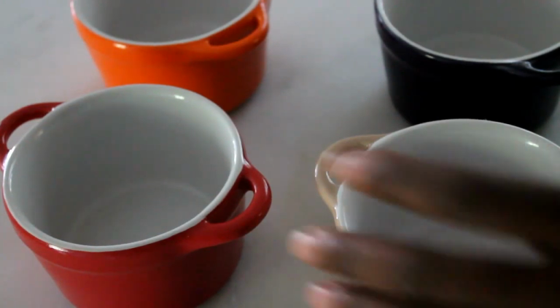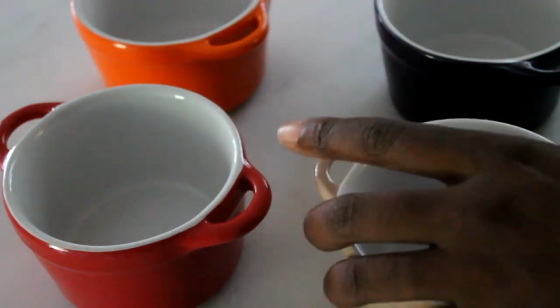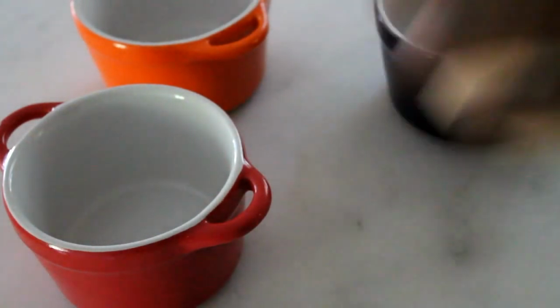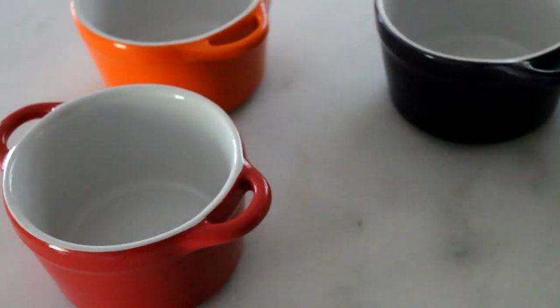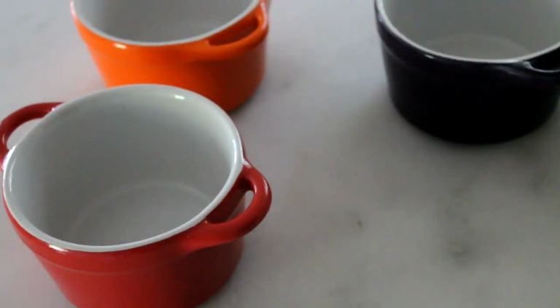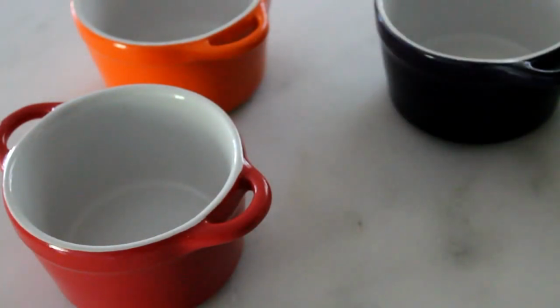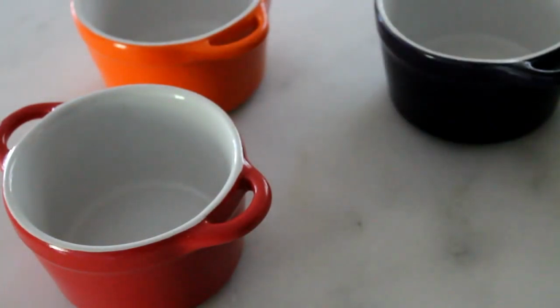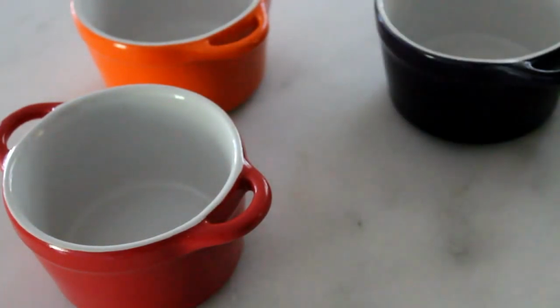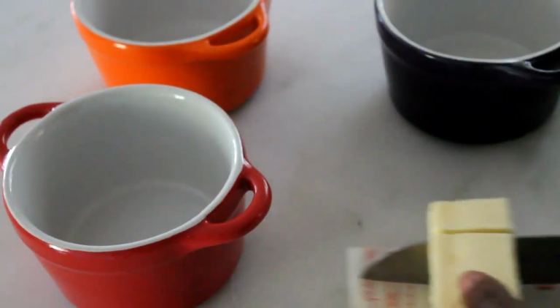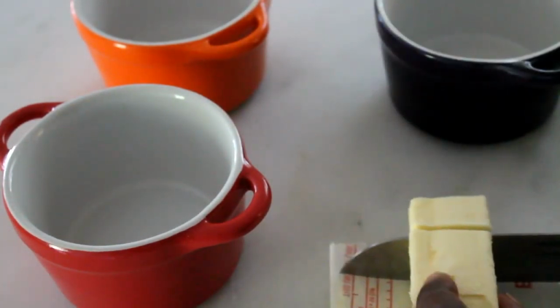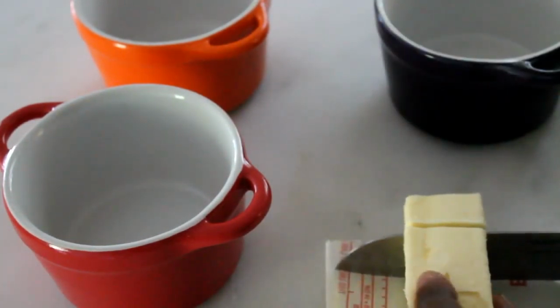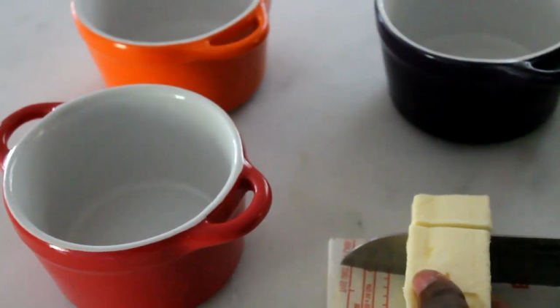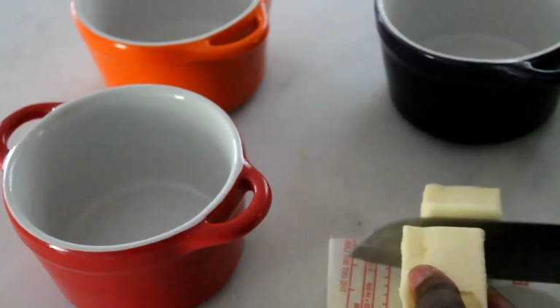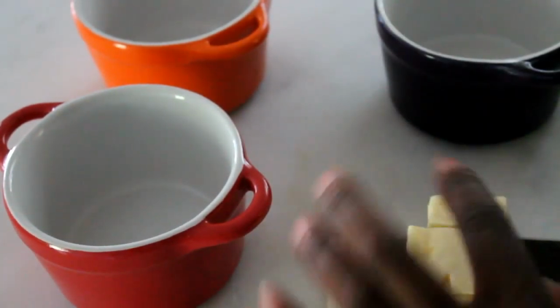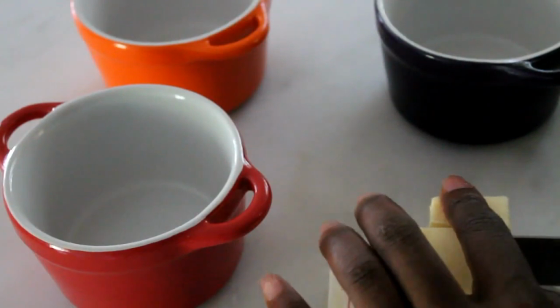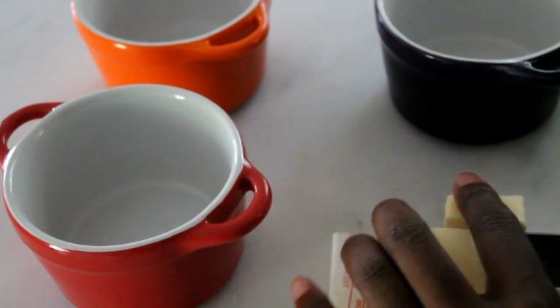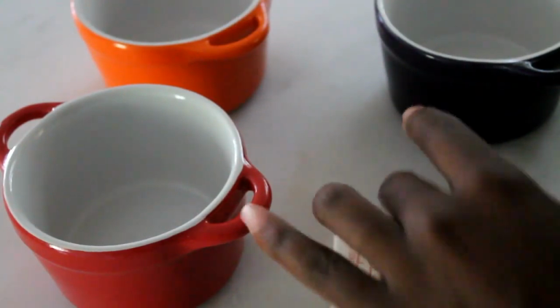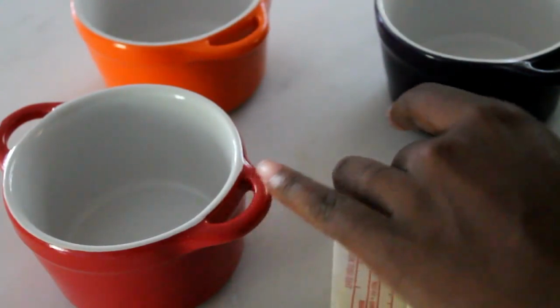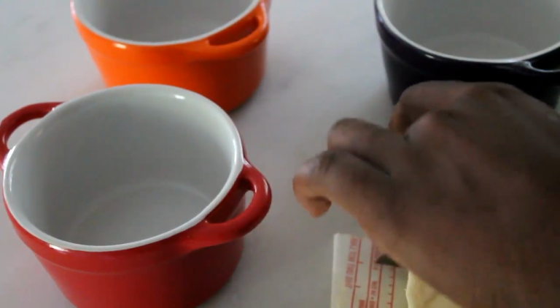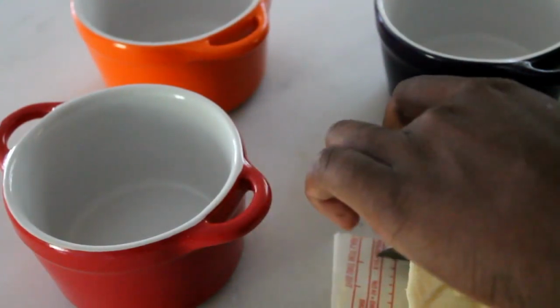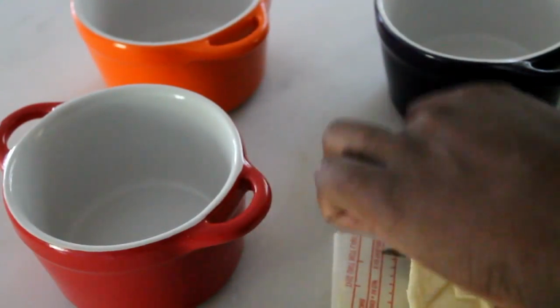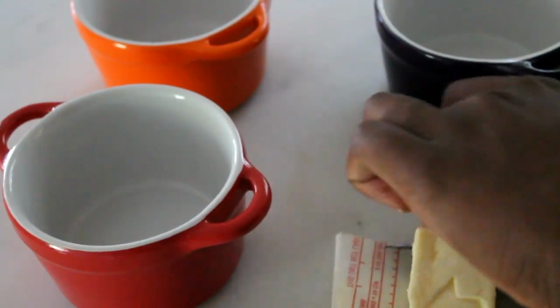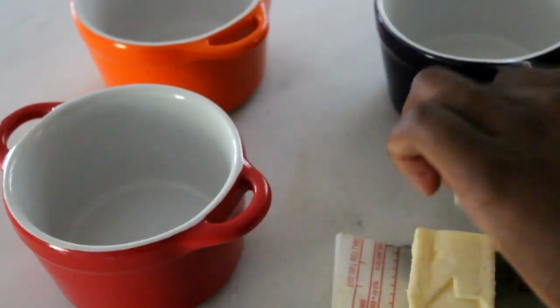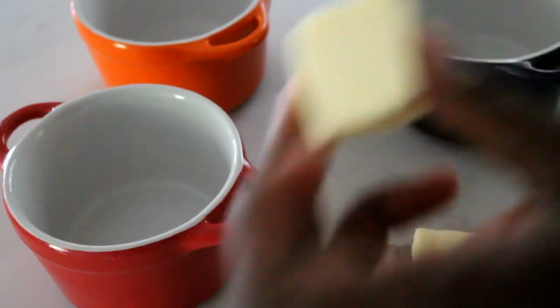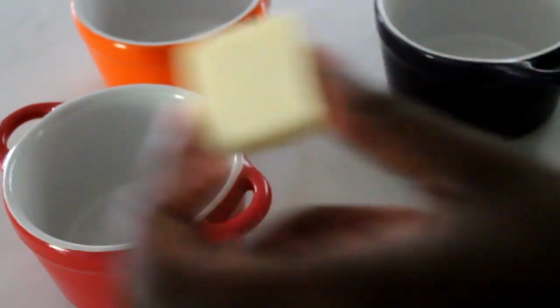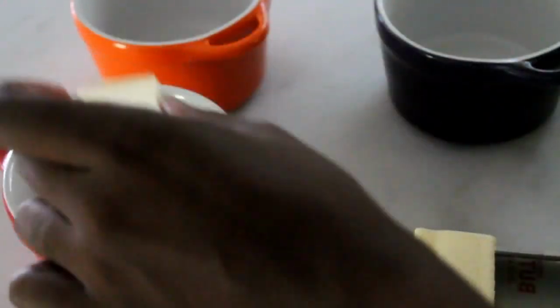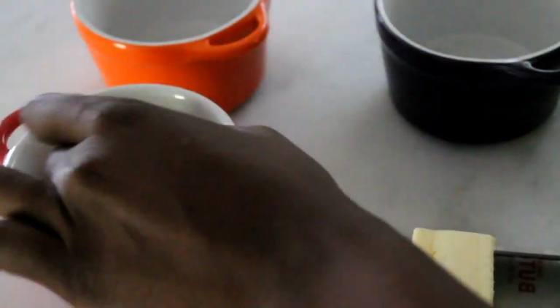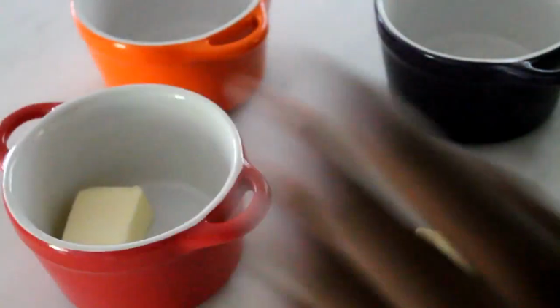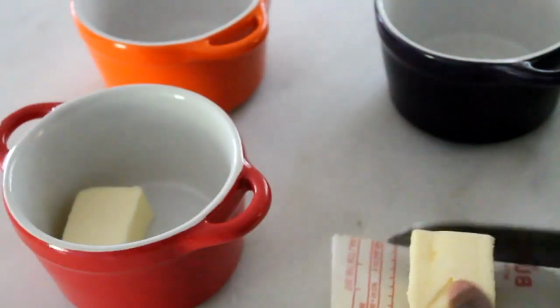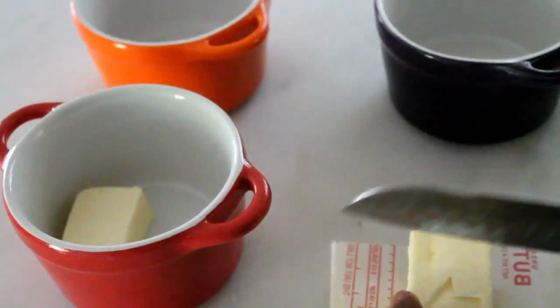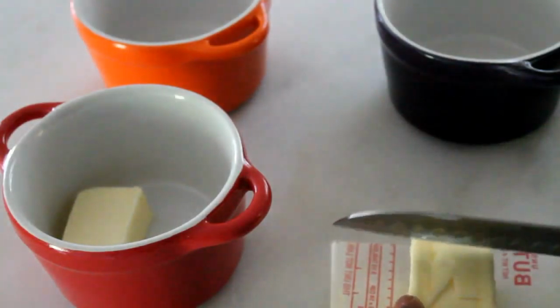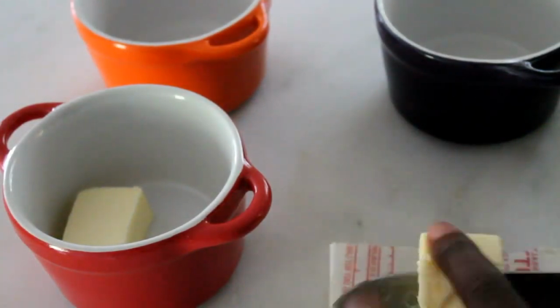First, you're going to preheat your oven to 400 degrees. Then you're going to grab some ramekins and put about a tablespoon of butter in the bottom of each ramekin while your oven is preheating.